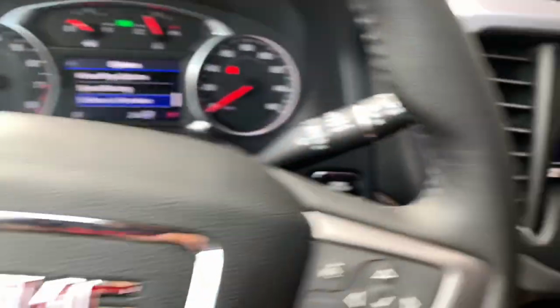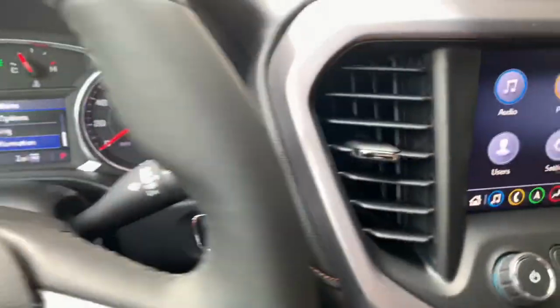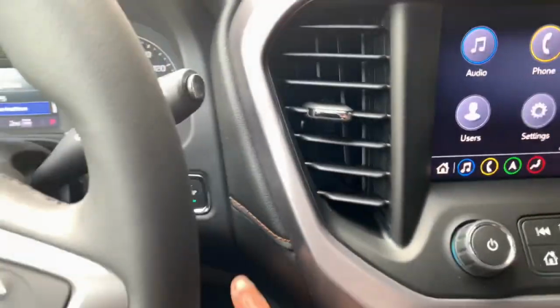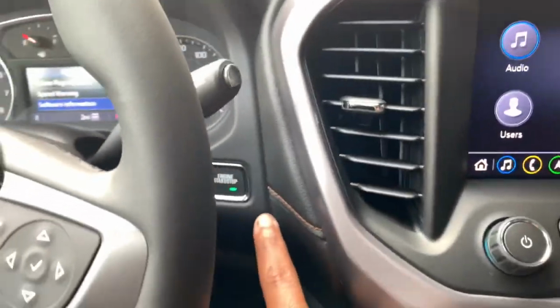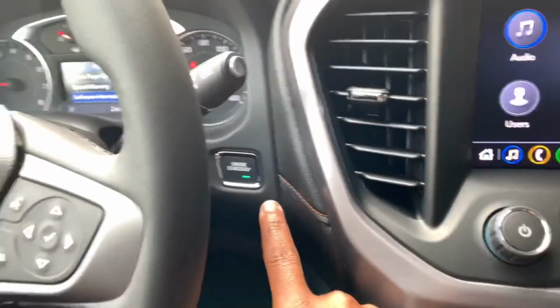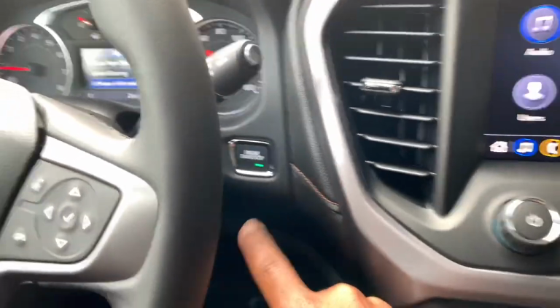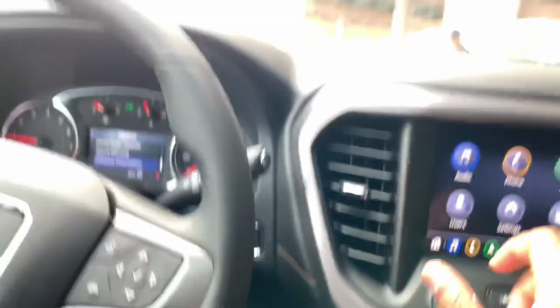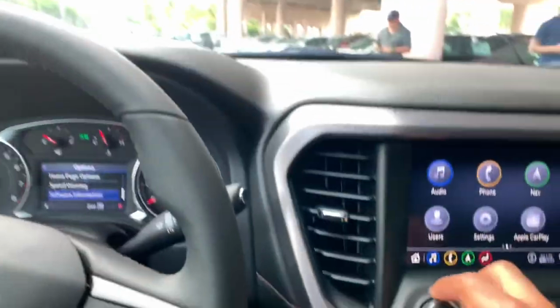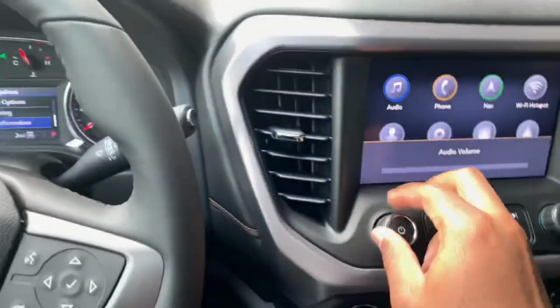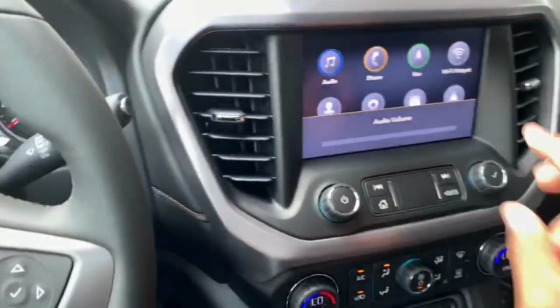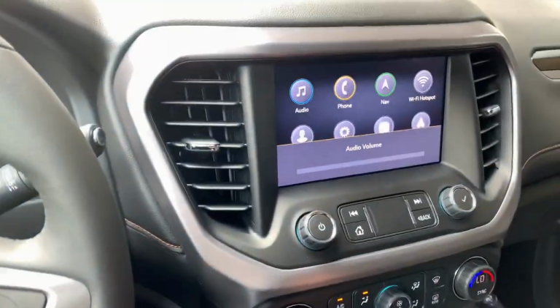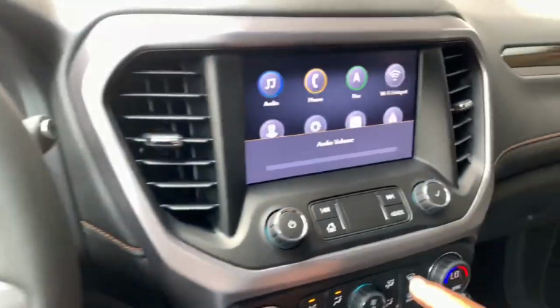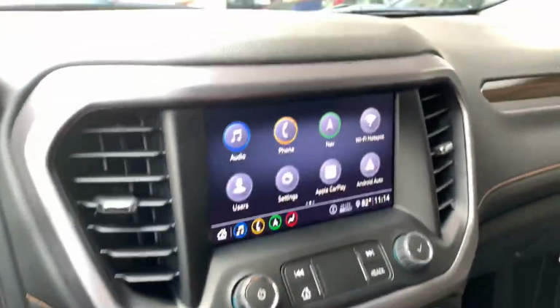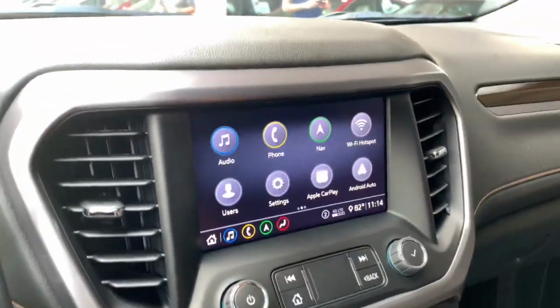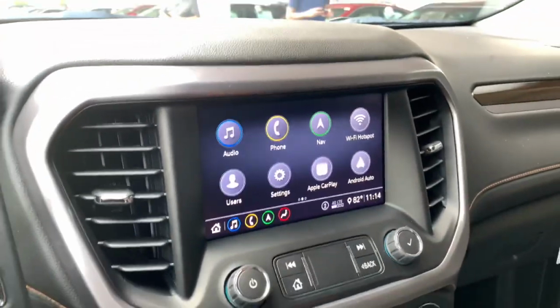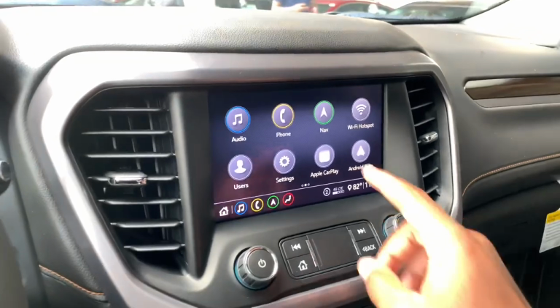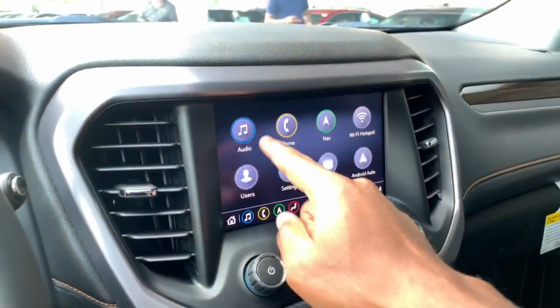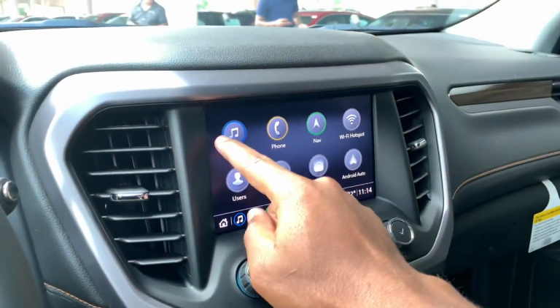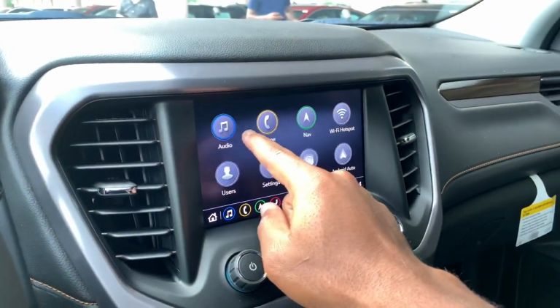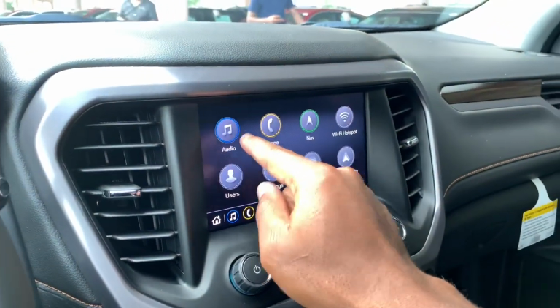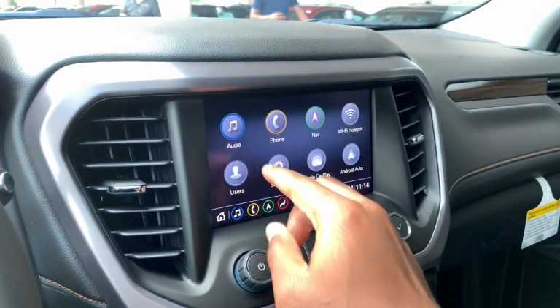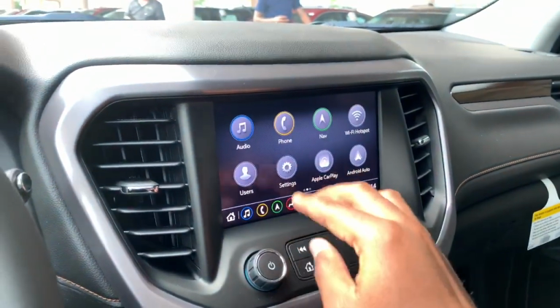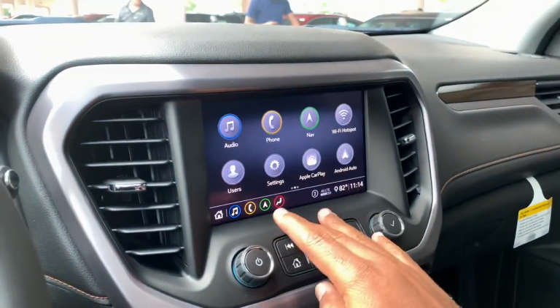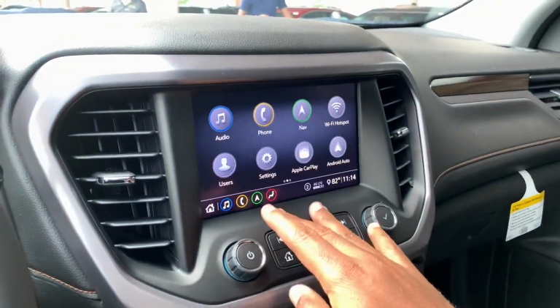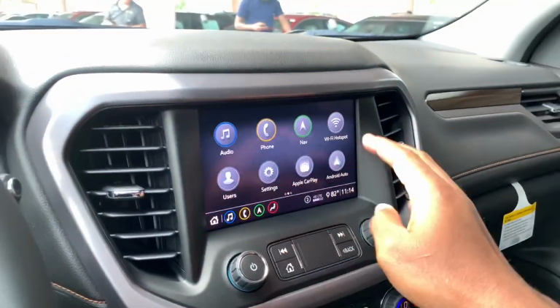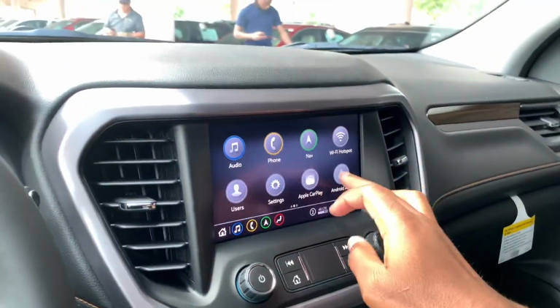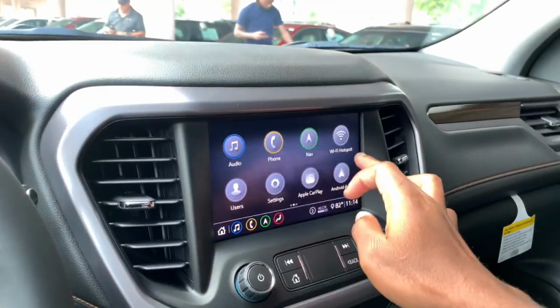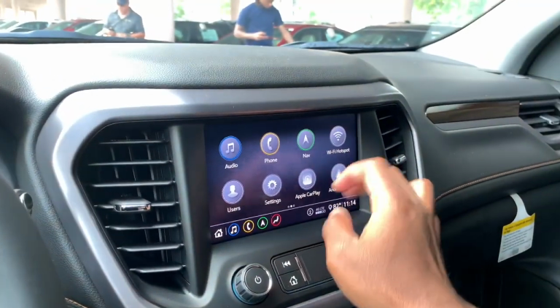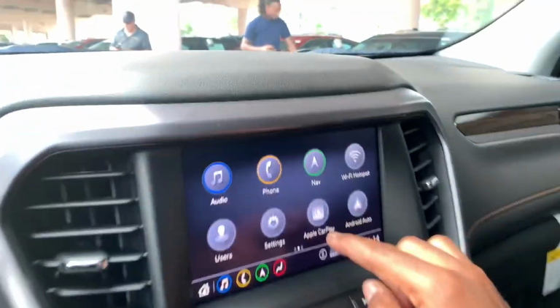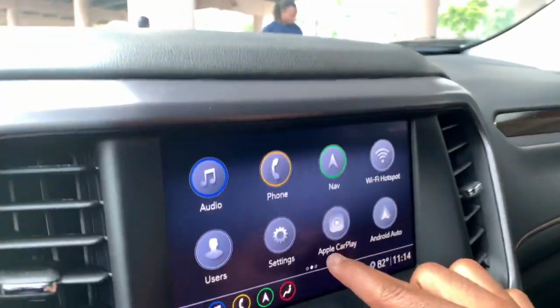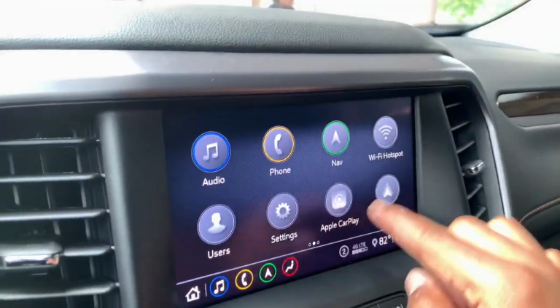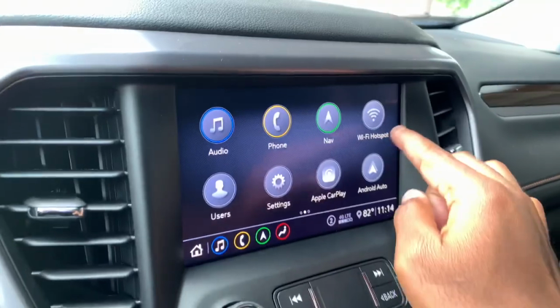This is a push-button start. You also have this 8-inch display with audio controls. It does have Apple CarPlay and Android Auto, as you can see displayed there.